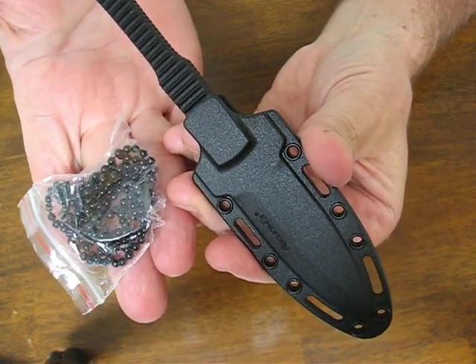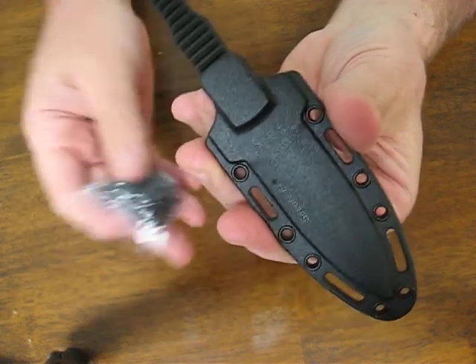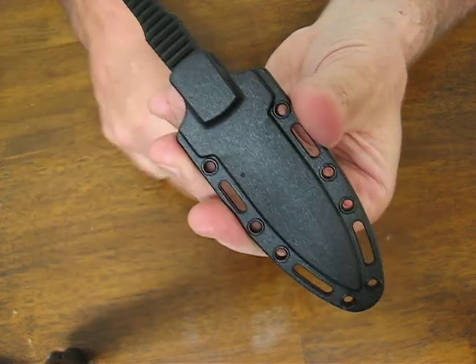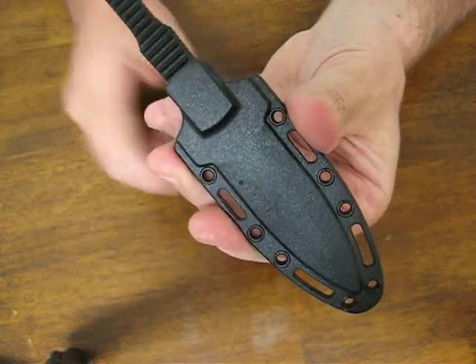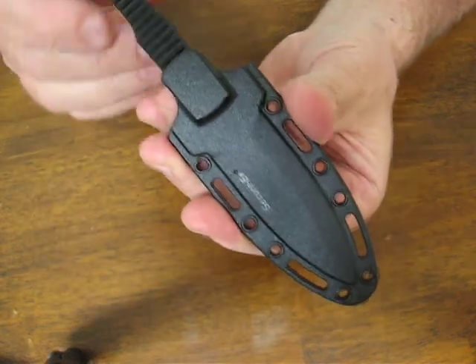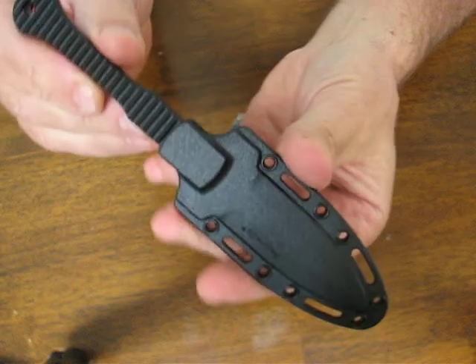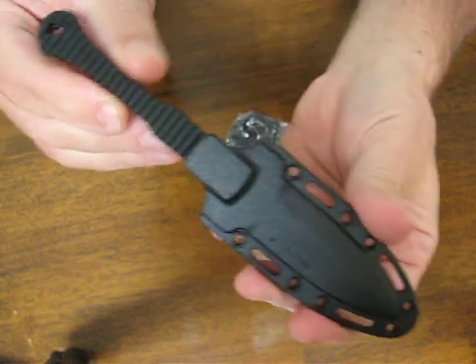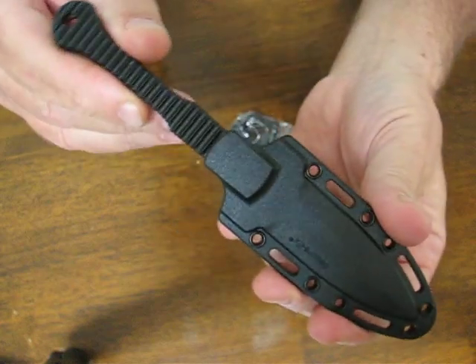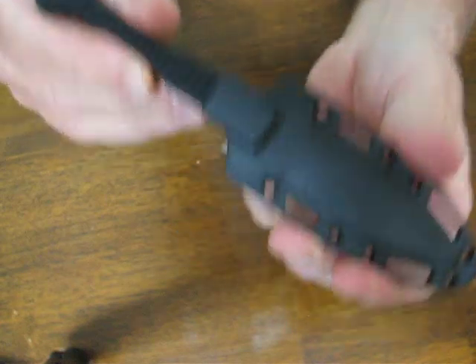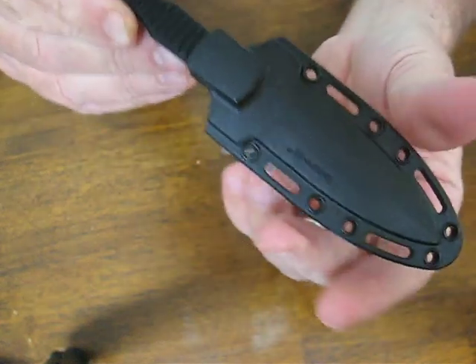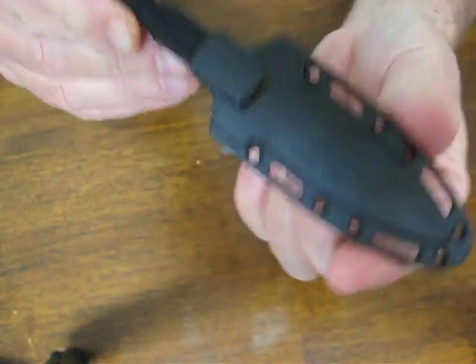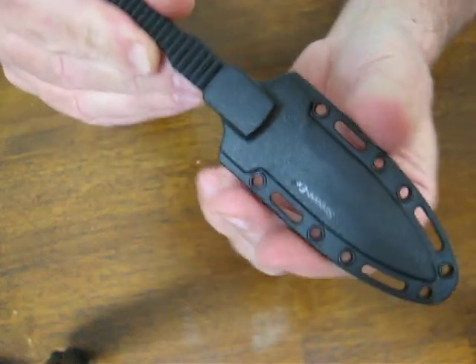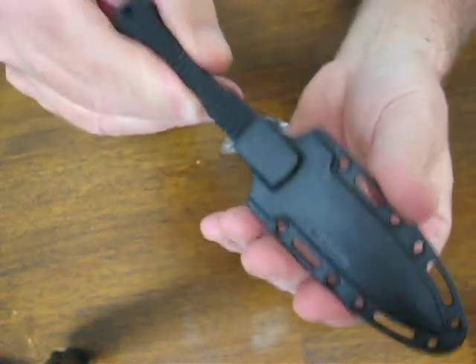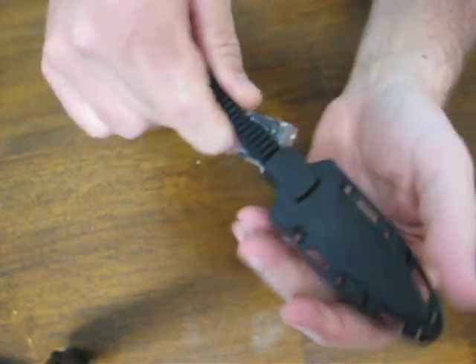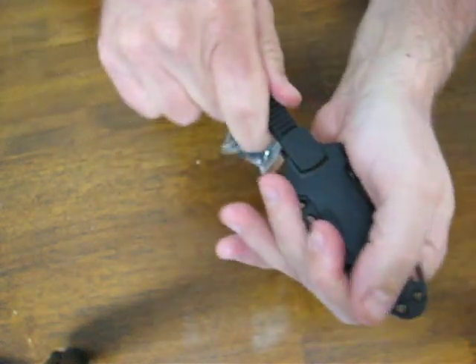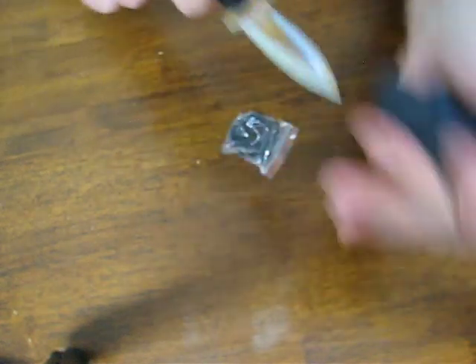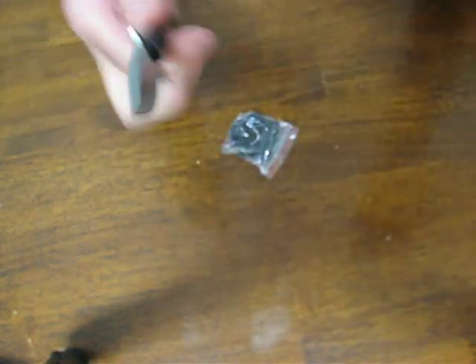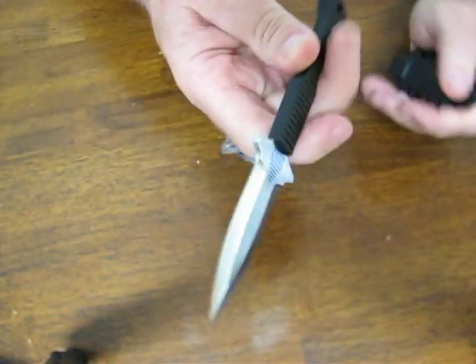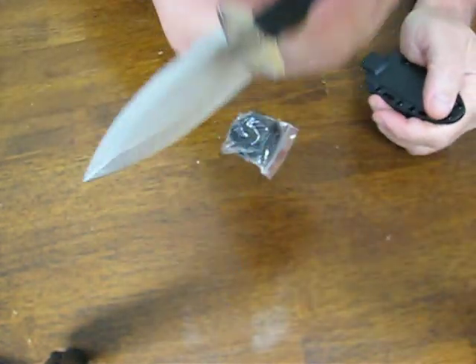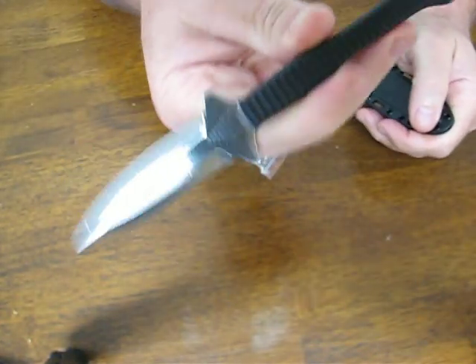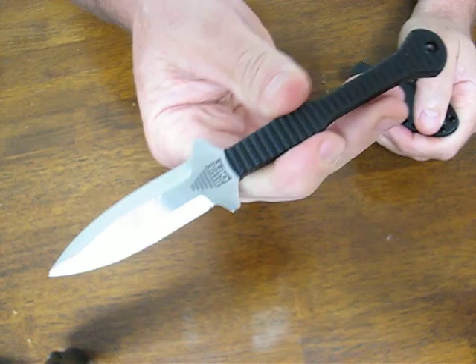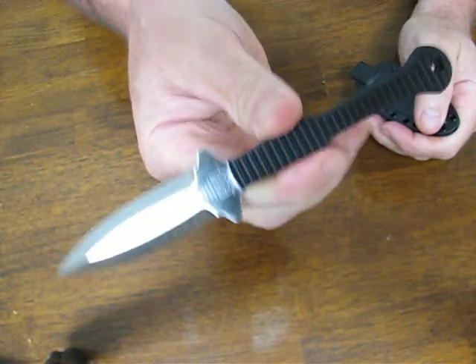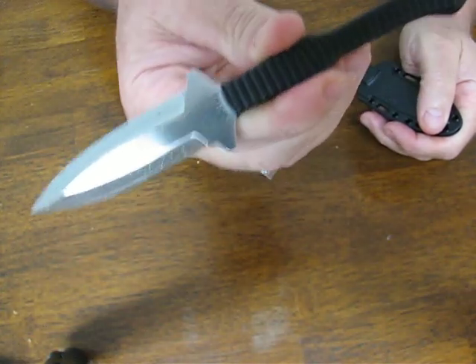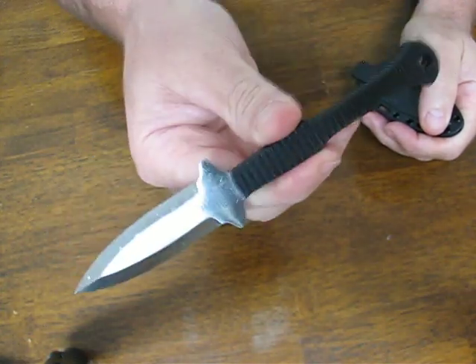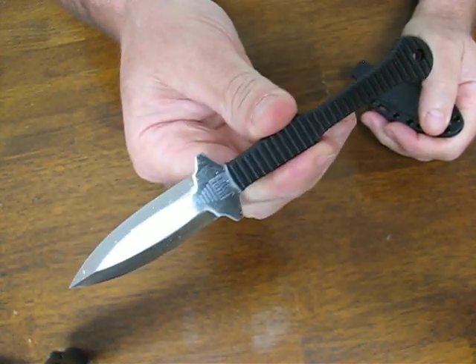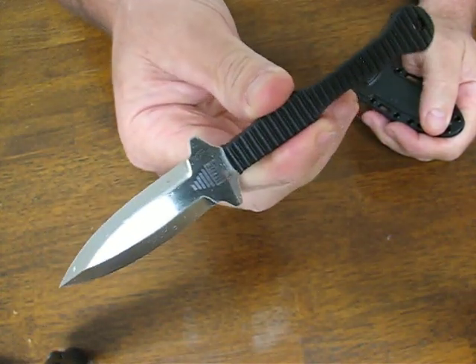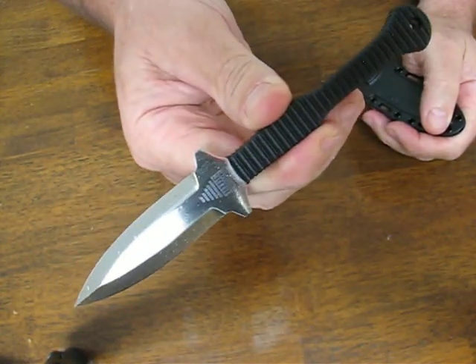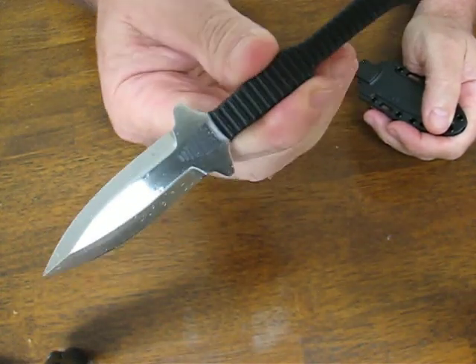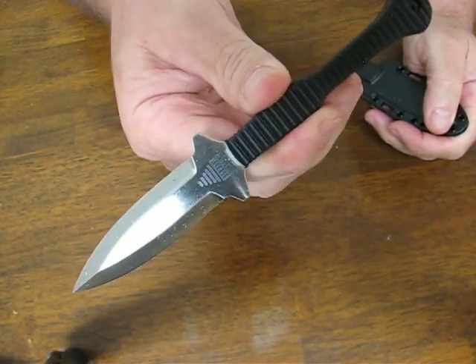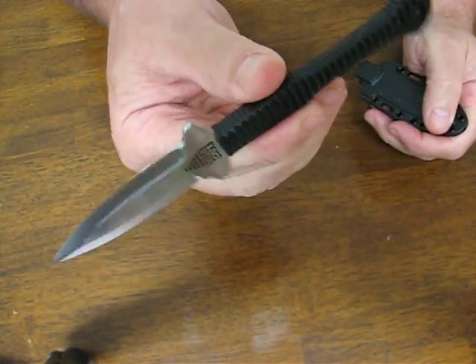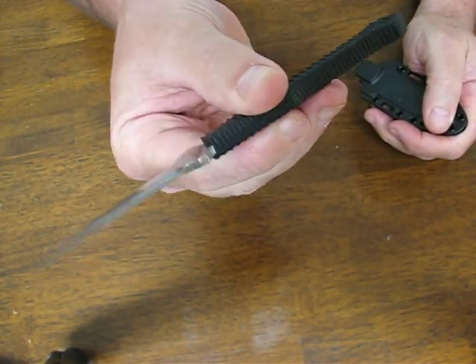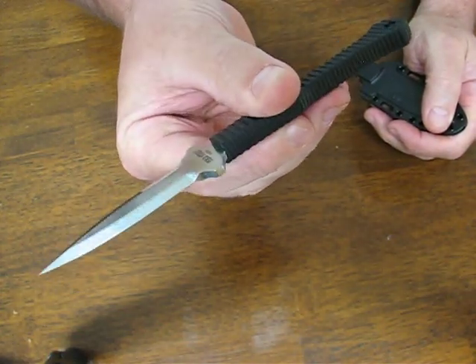It's a very lightweight package and despite its cutting and piercing power, the knife itself is a real featherweight, weighing in at a meager 1.9 ounces.